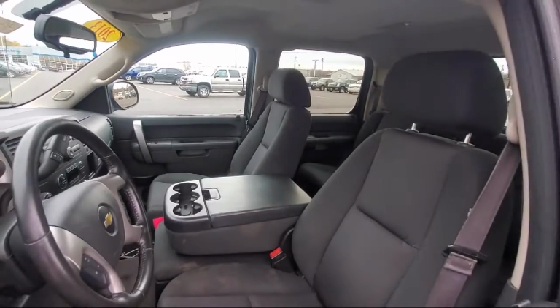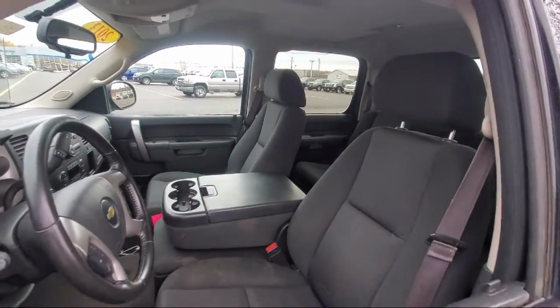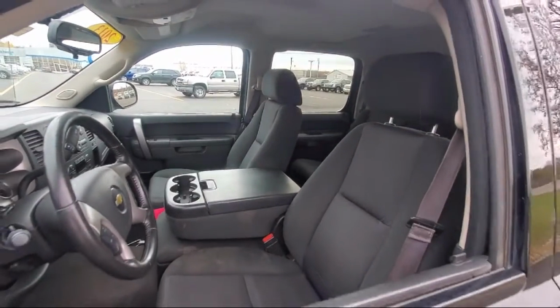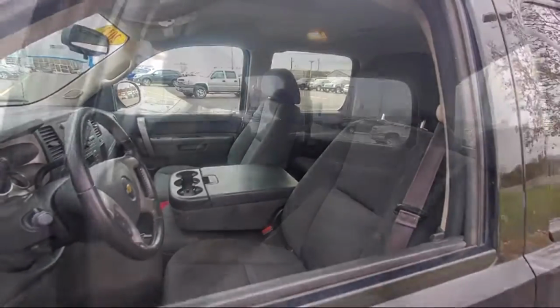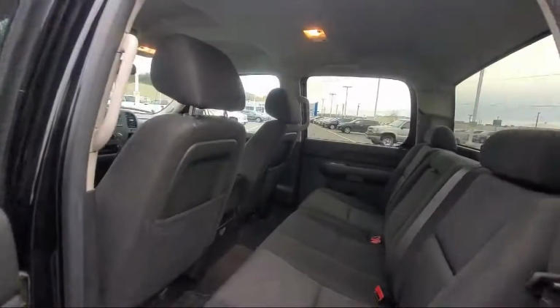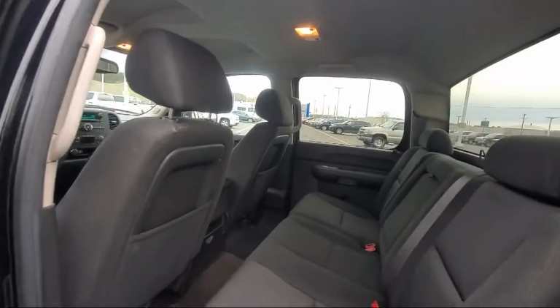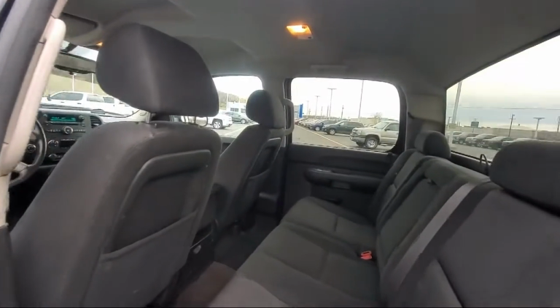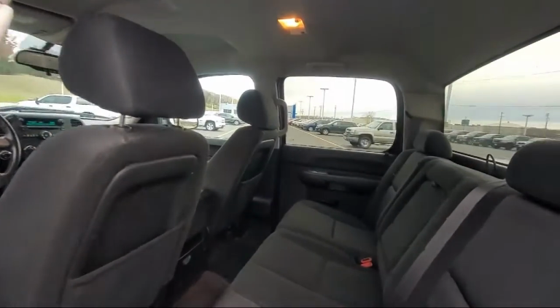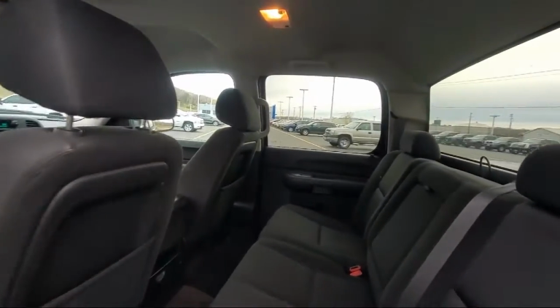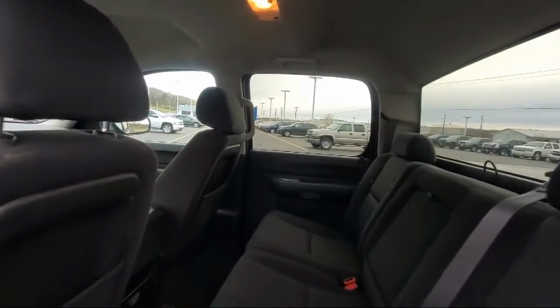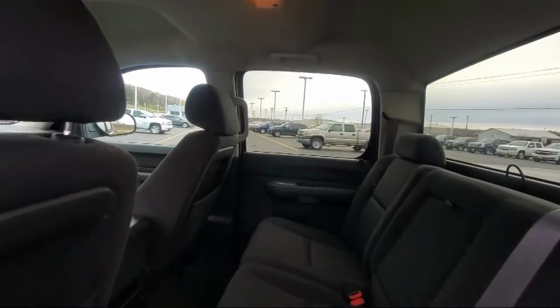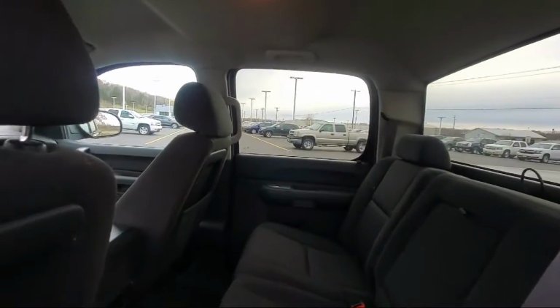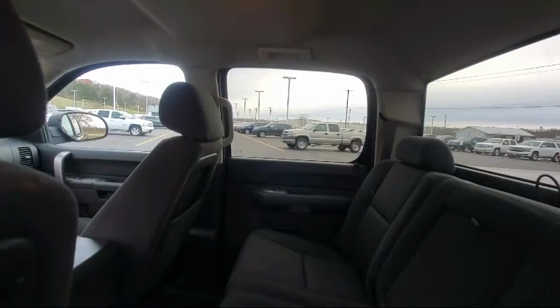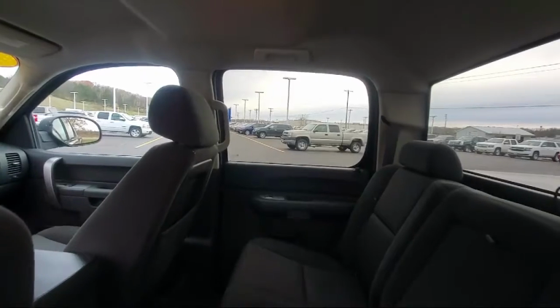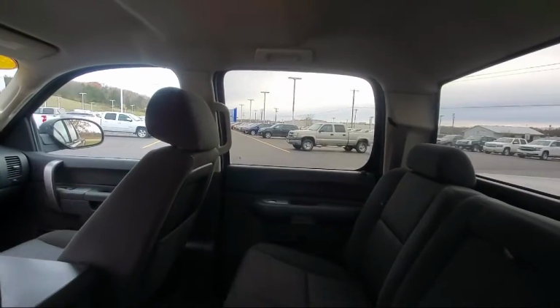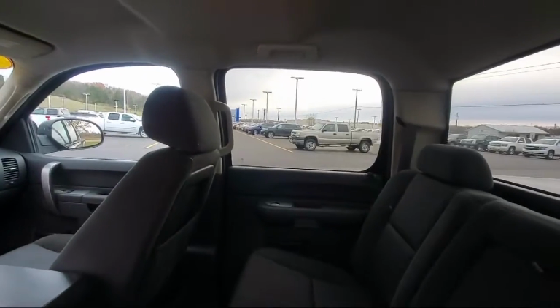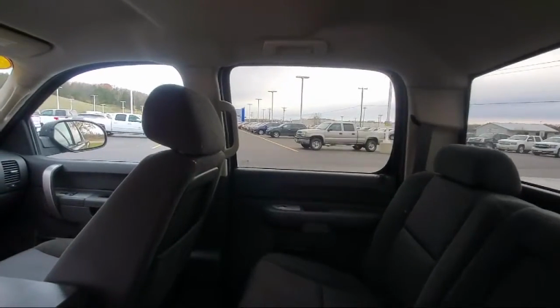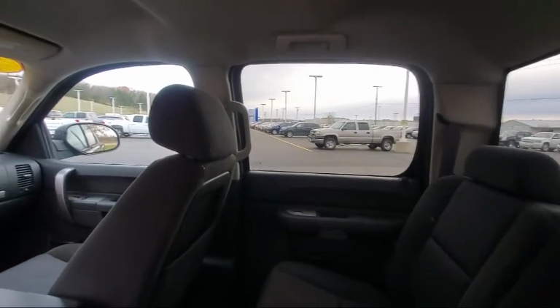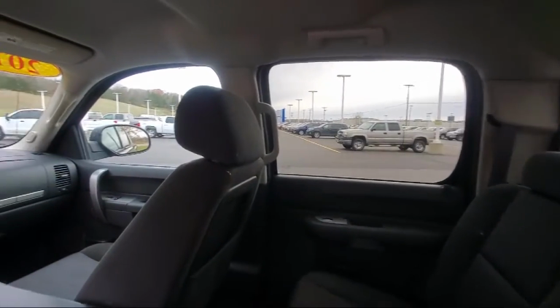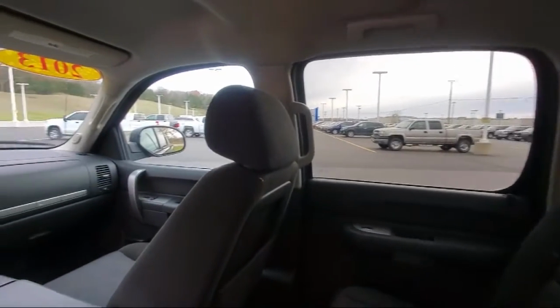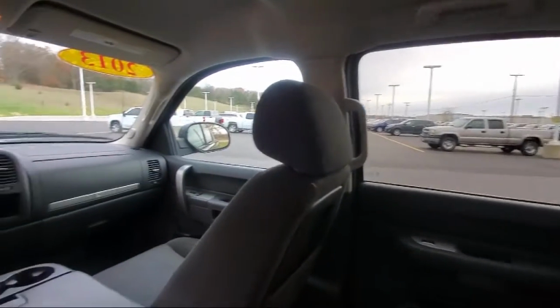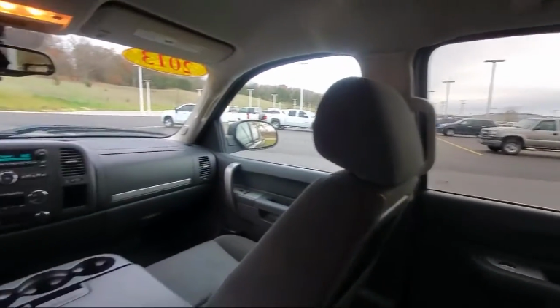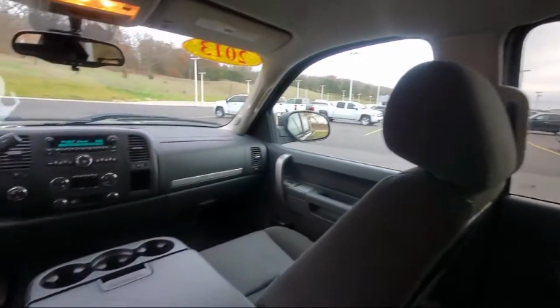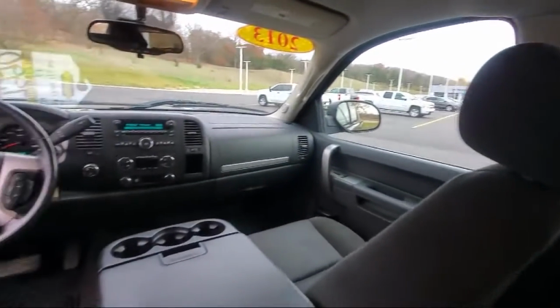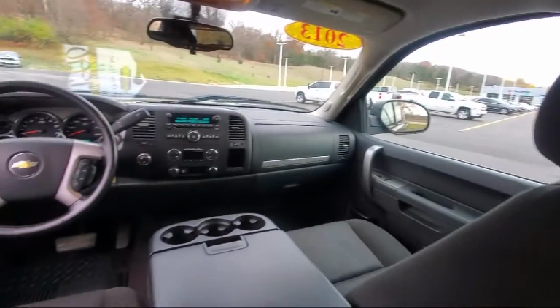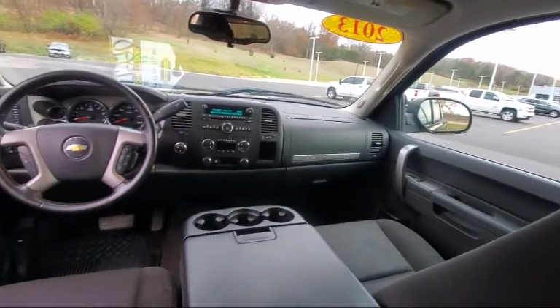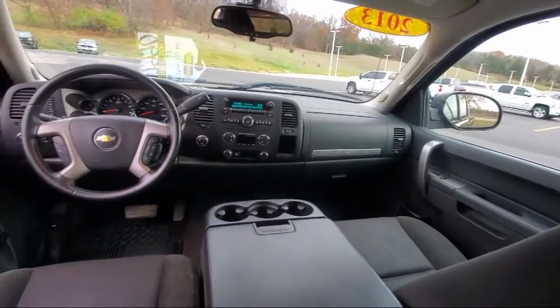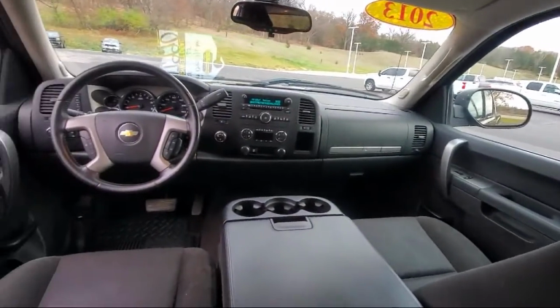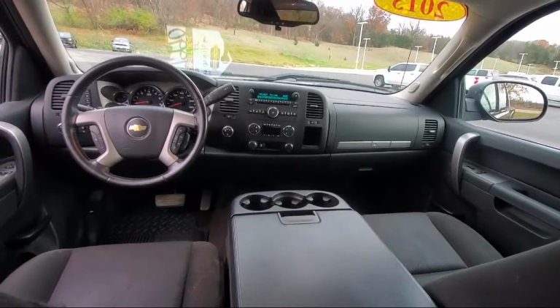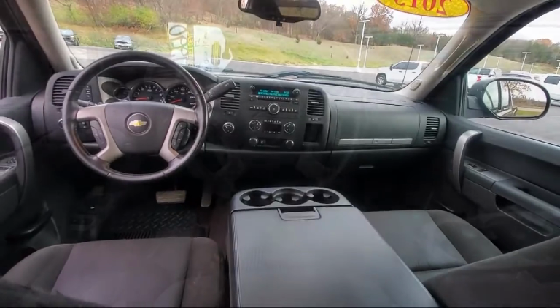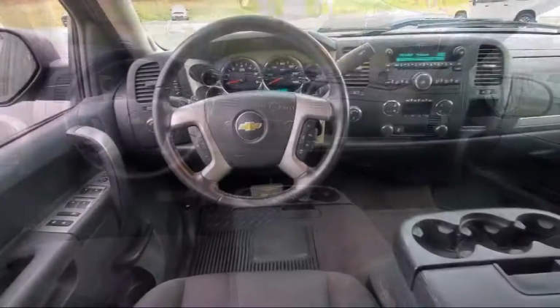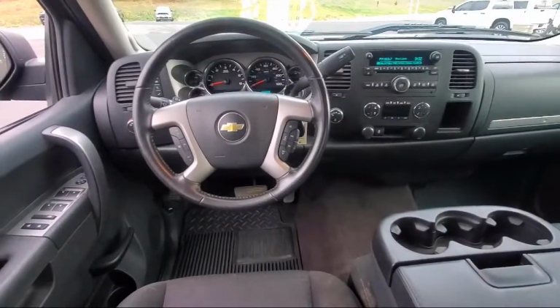We have streamlined the shopping and buying experience to make it as rapid, smooth, and as pleasant as possible. Our skilled and friendly team will help you find the perfect vehicle to meet your needs.